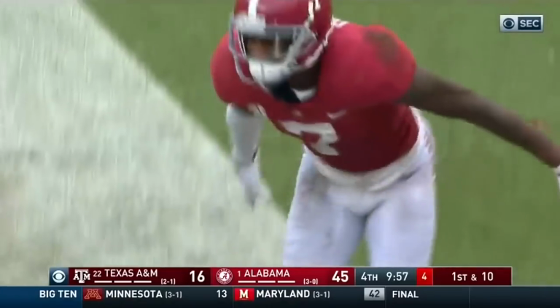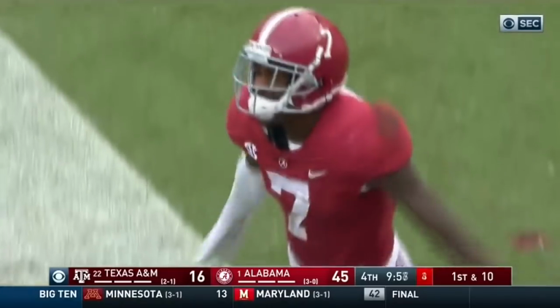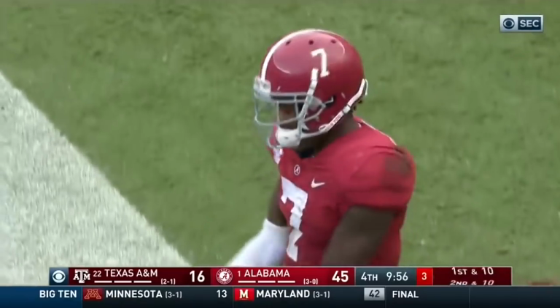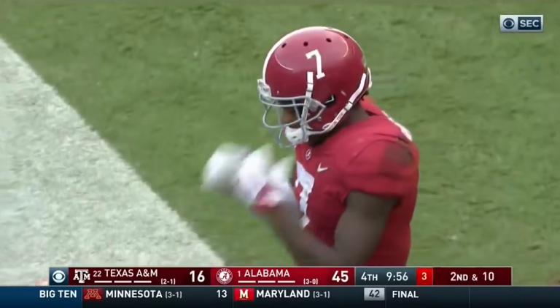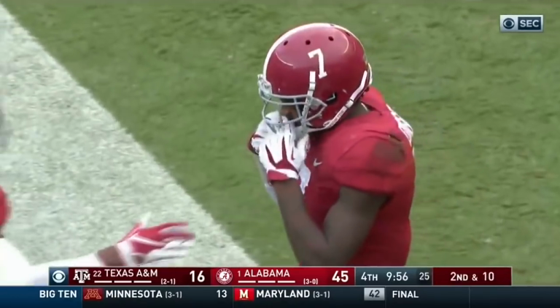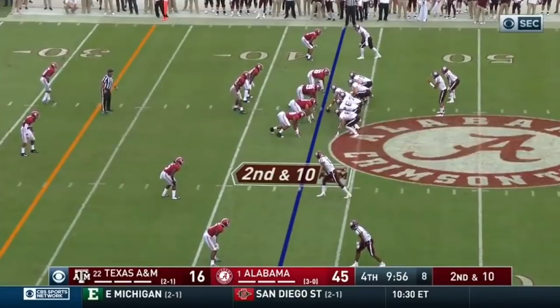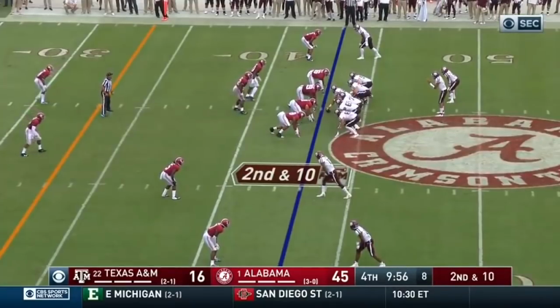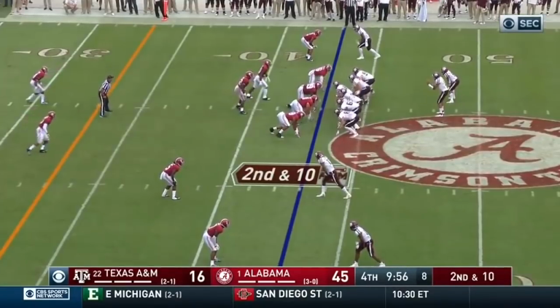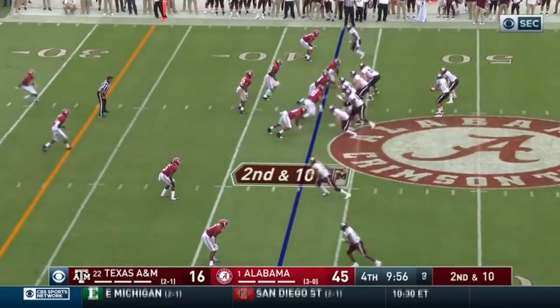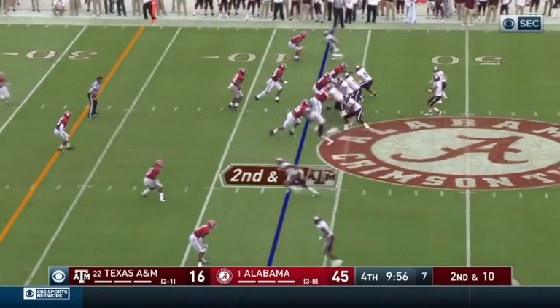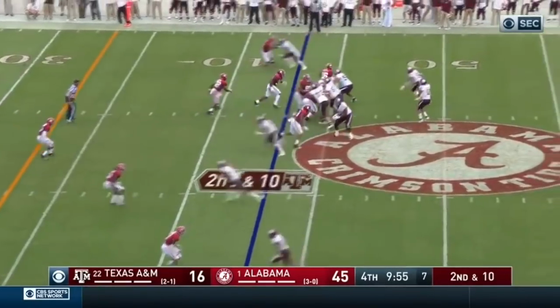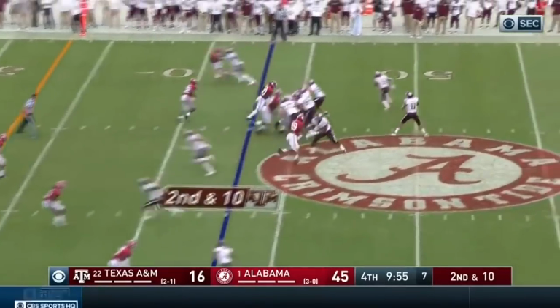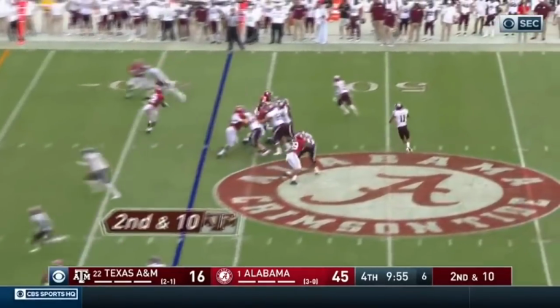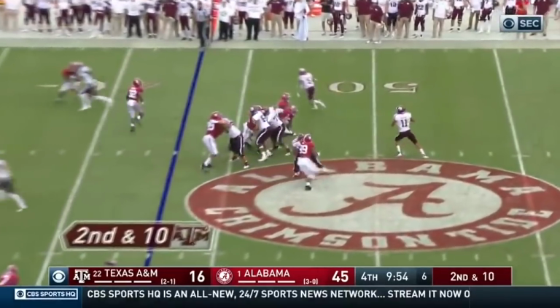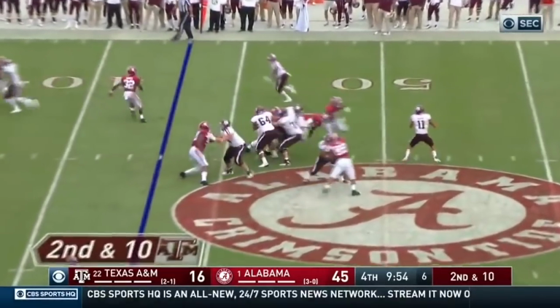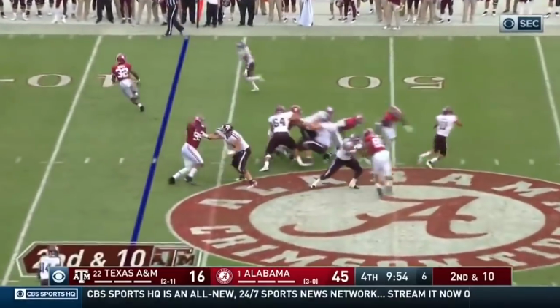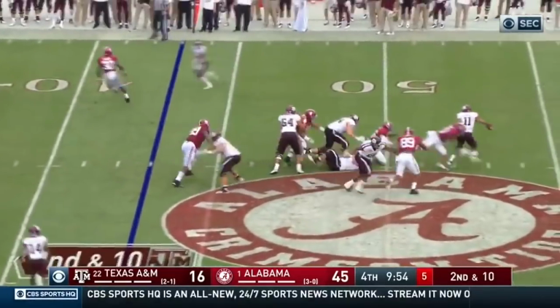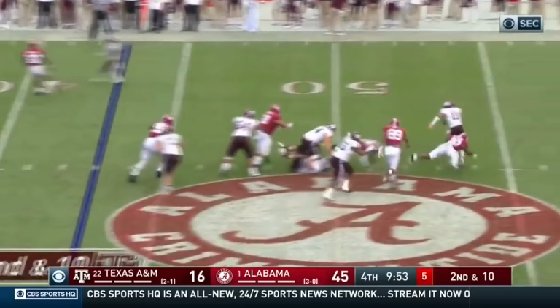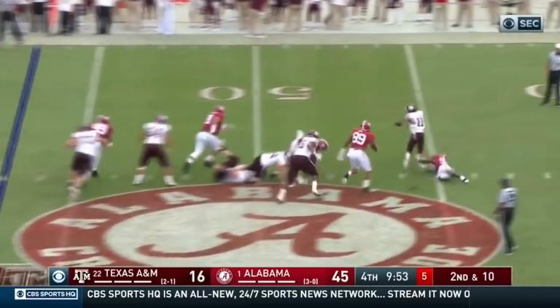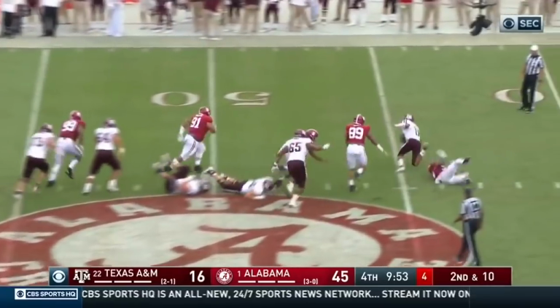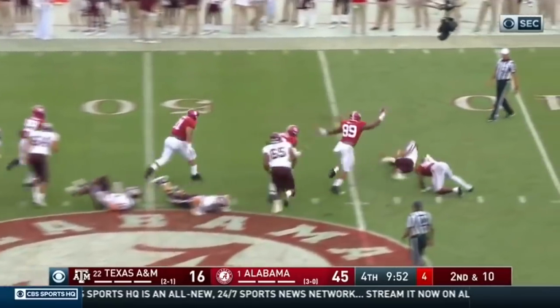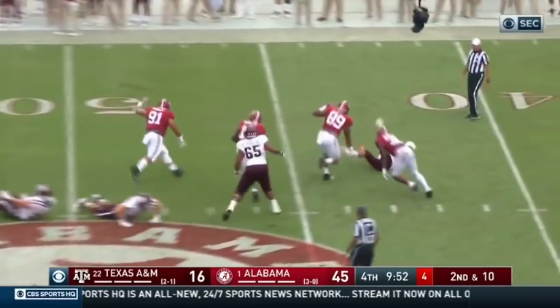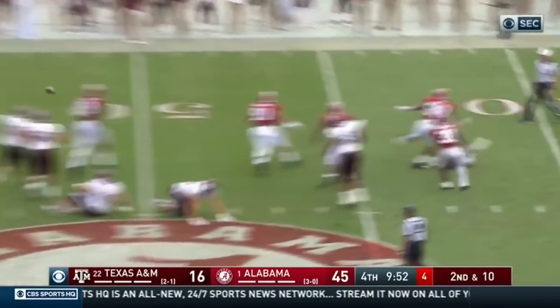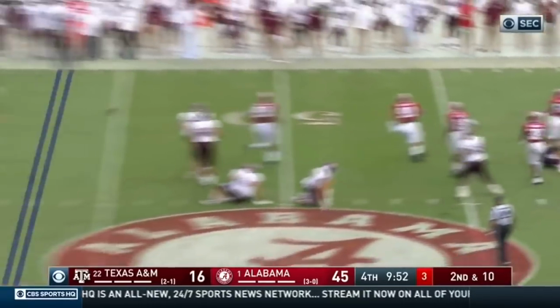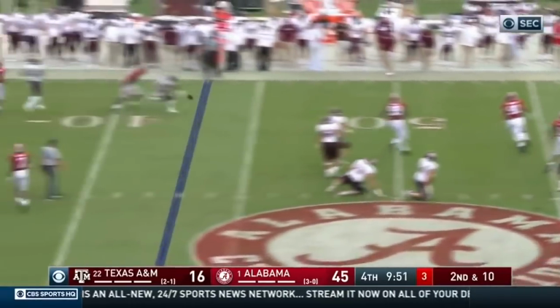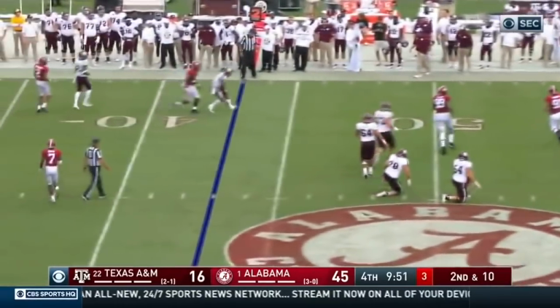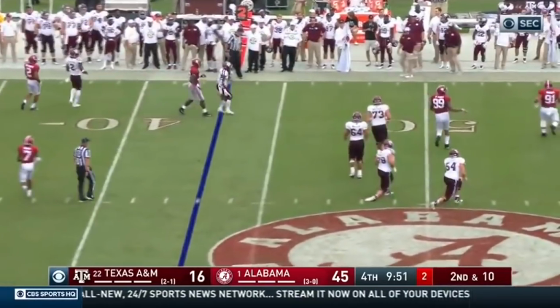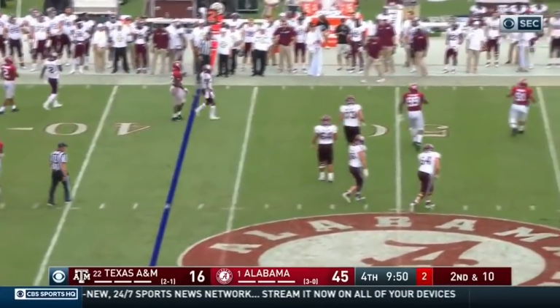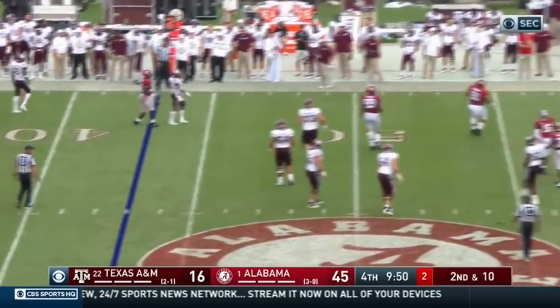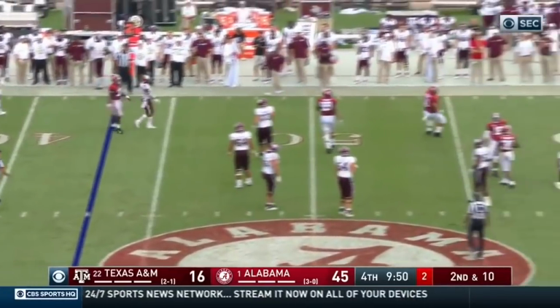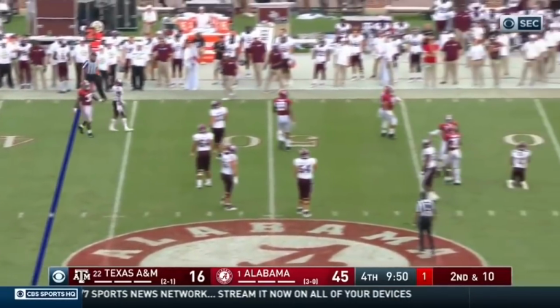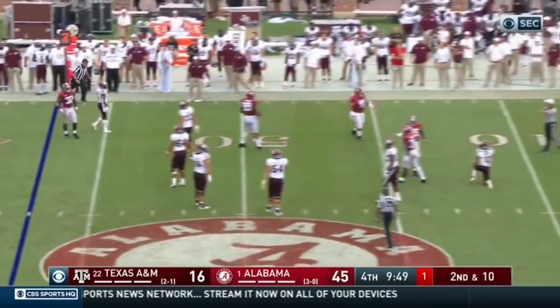Trayvon Diggs playing out there — Stephon Diggs' brother, a great receiver now with the Minnesota Vikings. Mond, look out — Mack Wilson's got him. He throws it as he hits the deck.